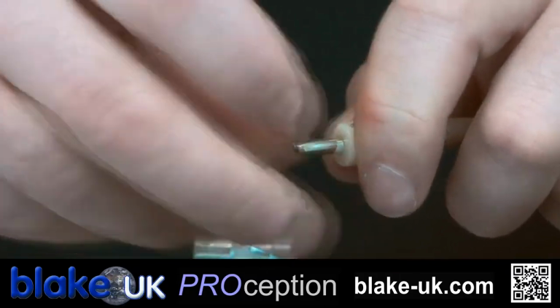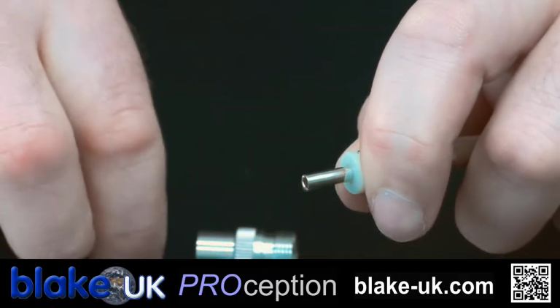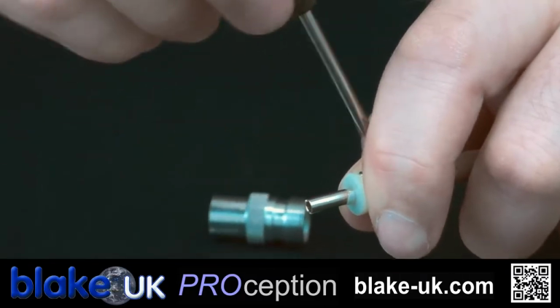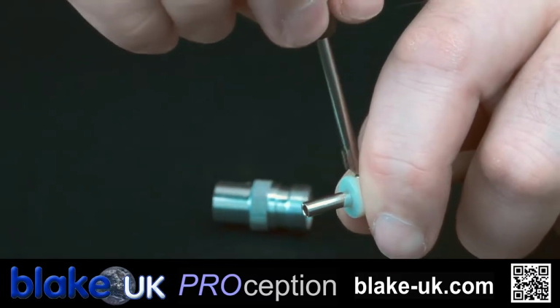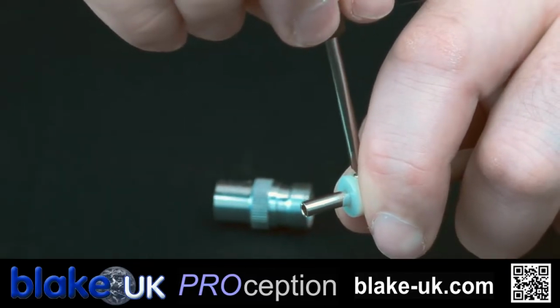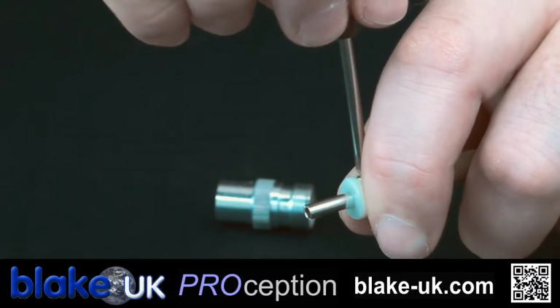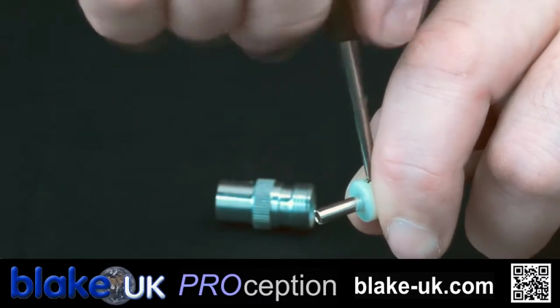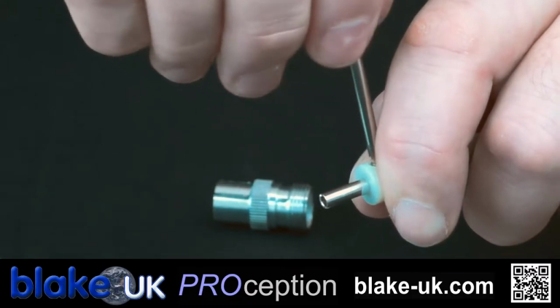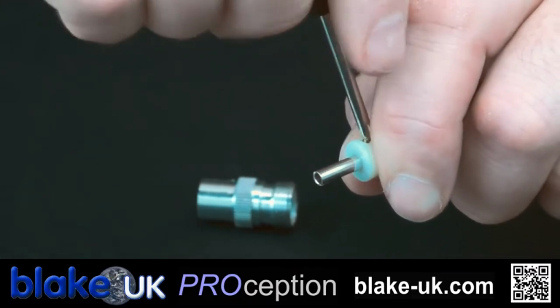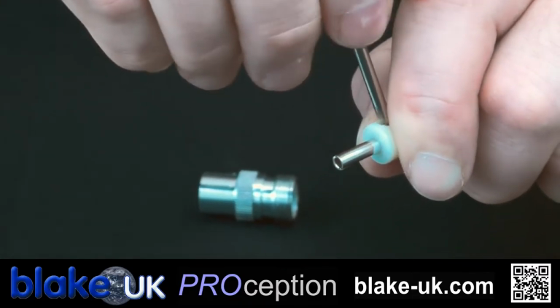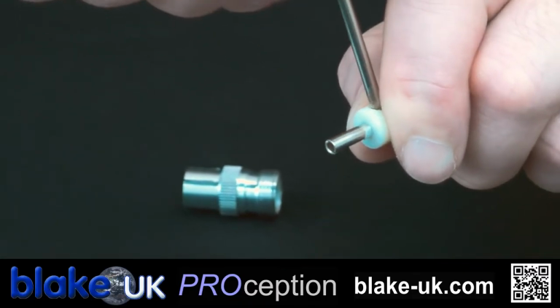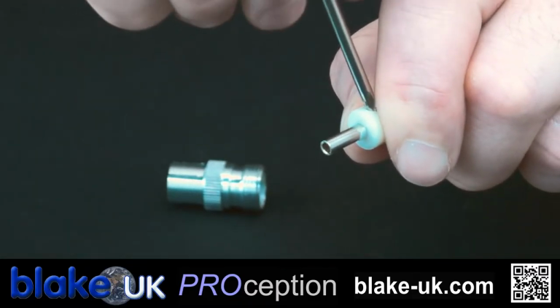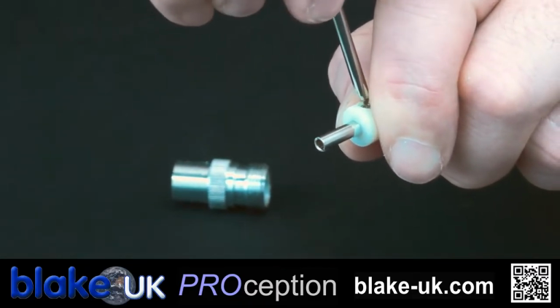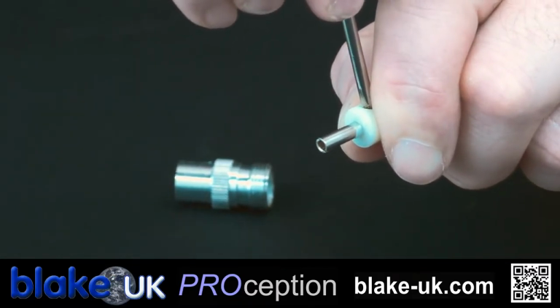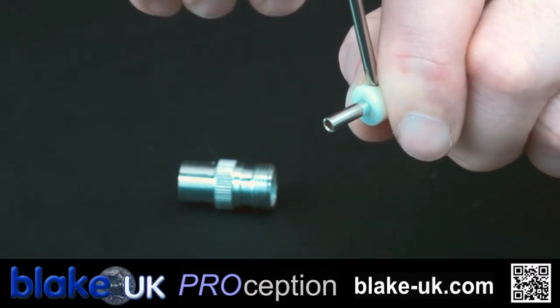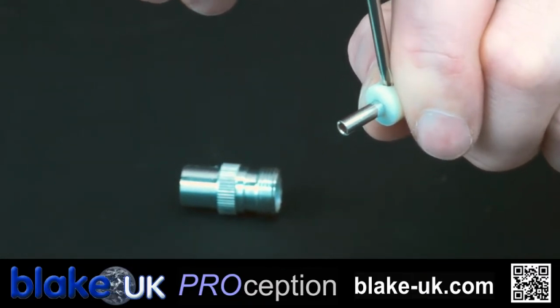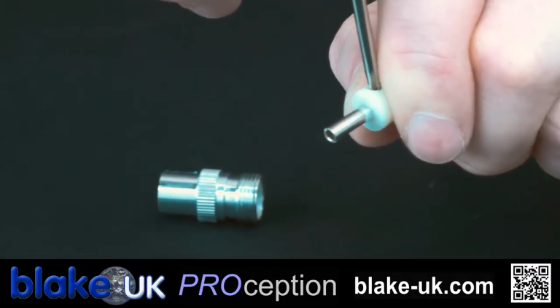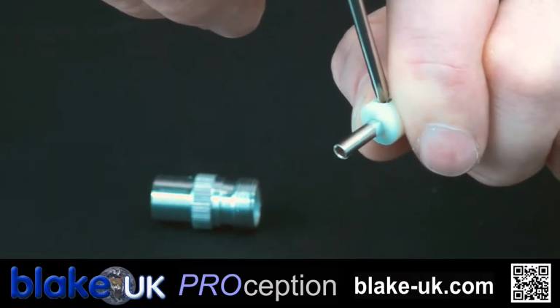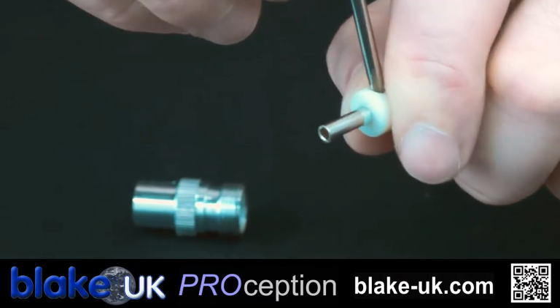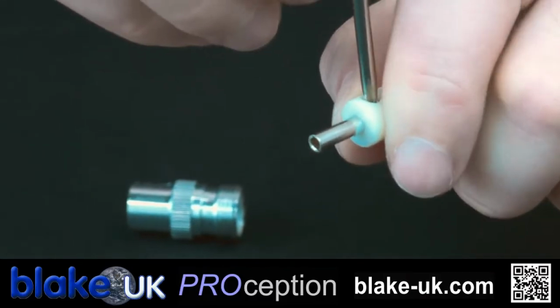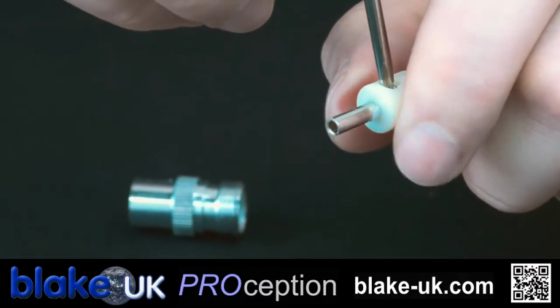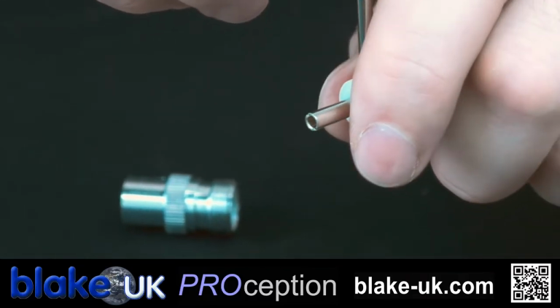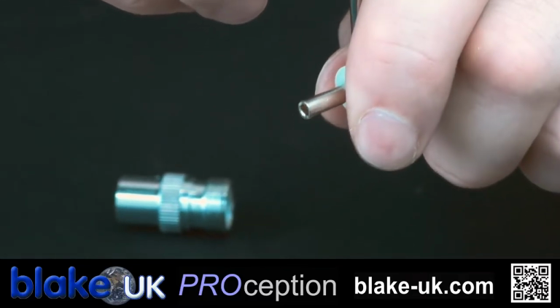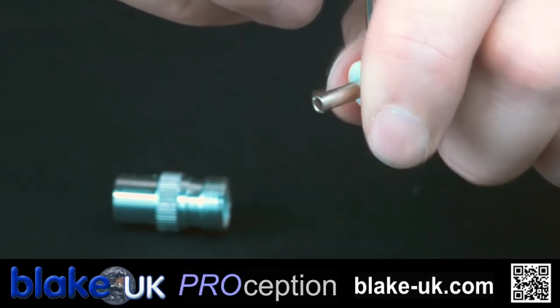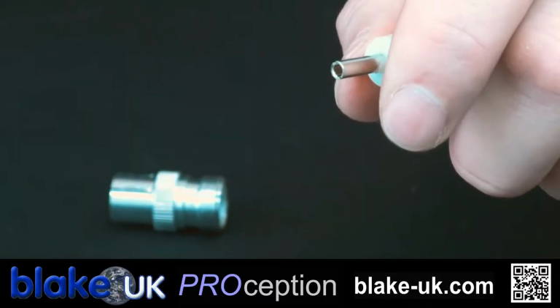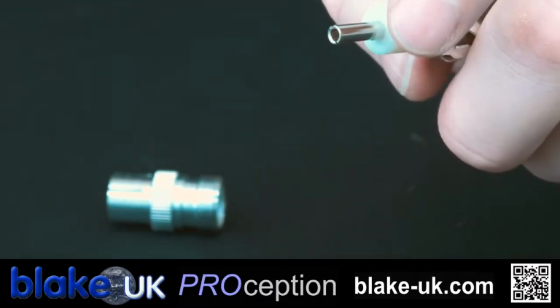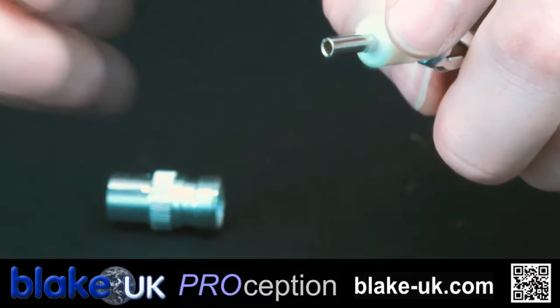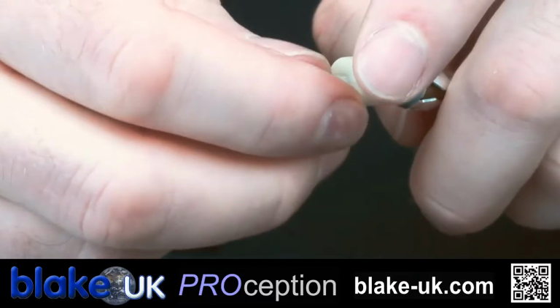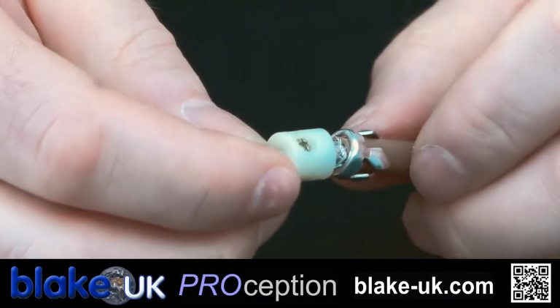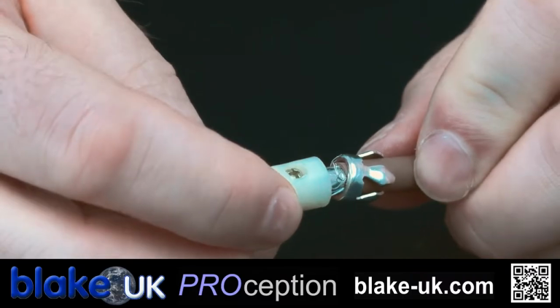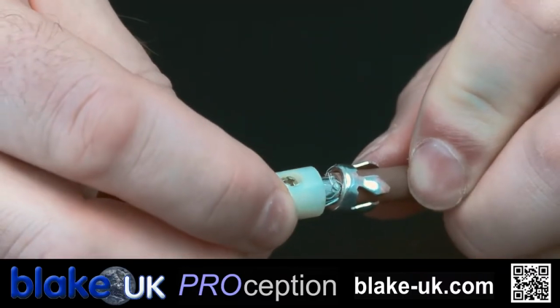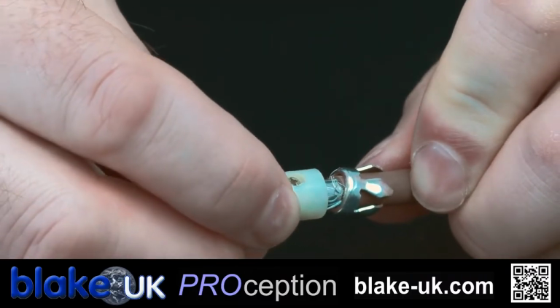Hold that down and just tighten your grub screw. Don't over tighten it - if you over tighten it, you risk weakening or even snapping the inner core.